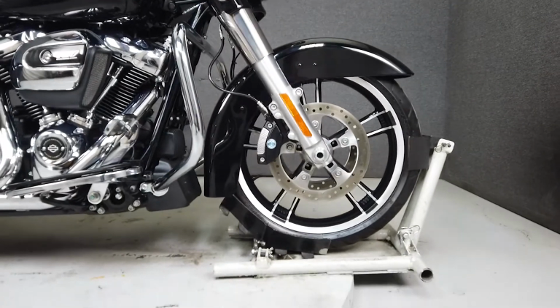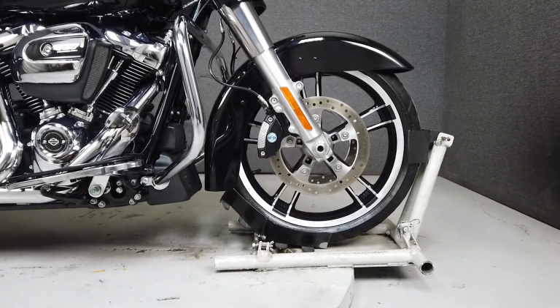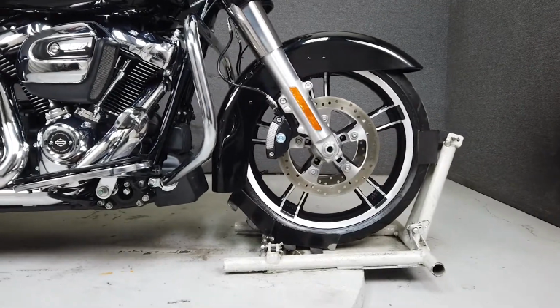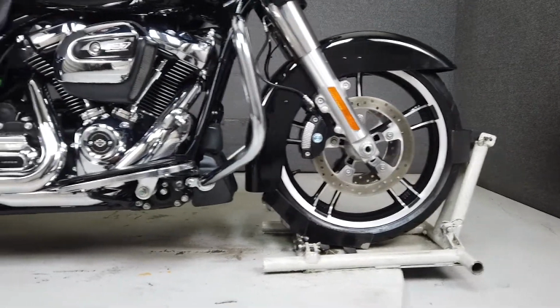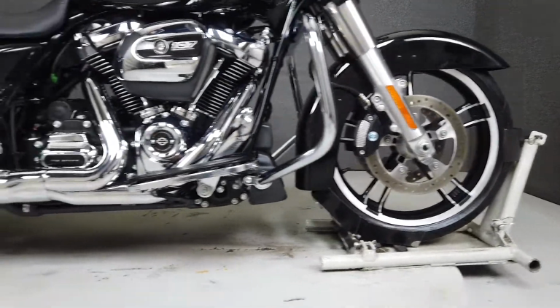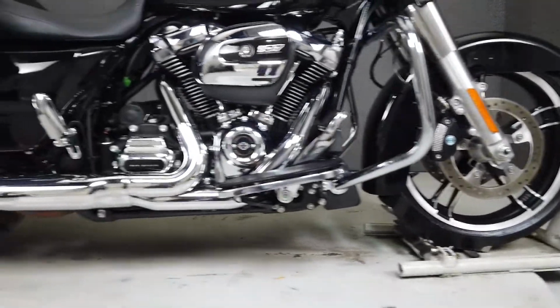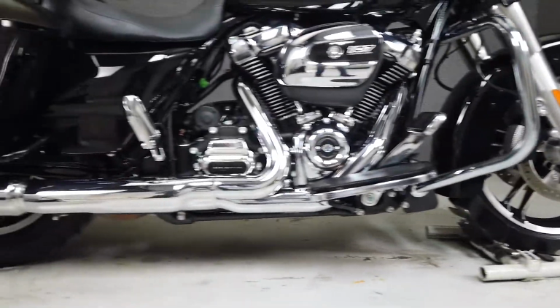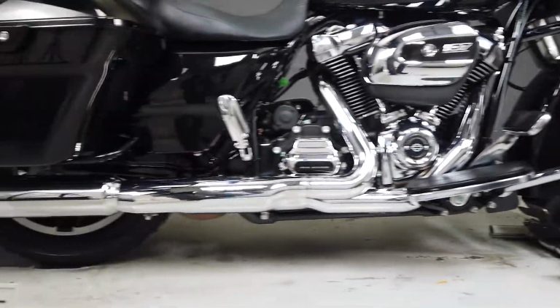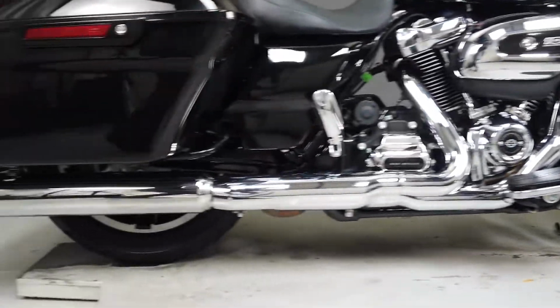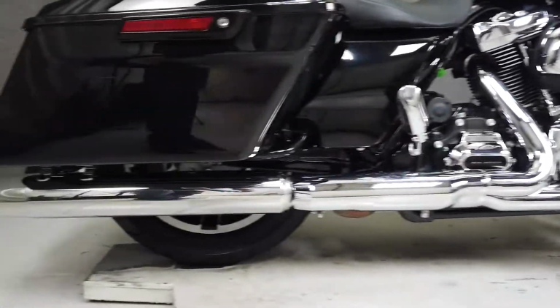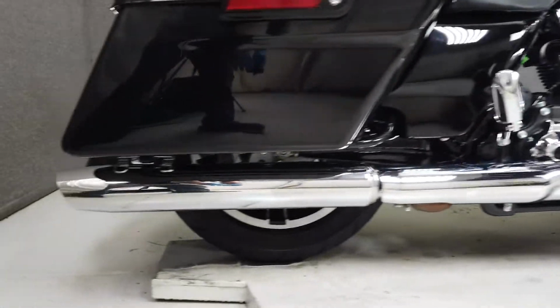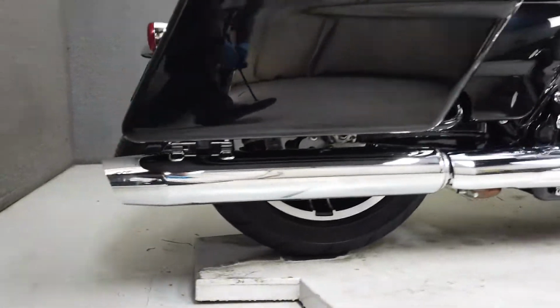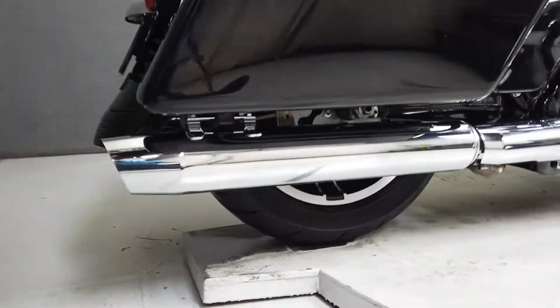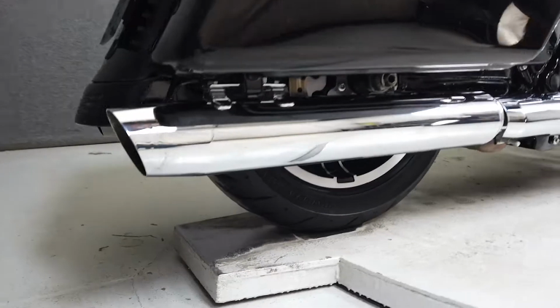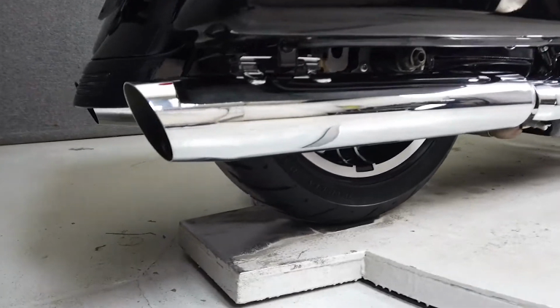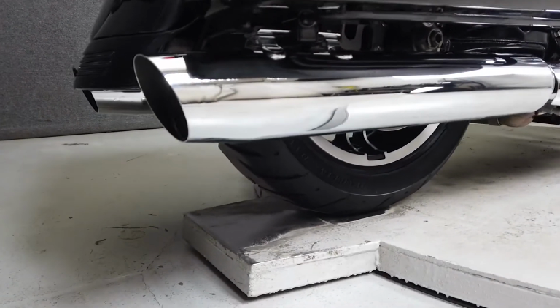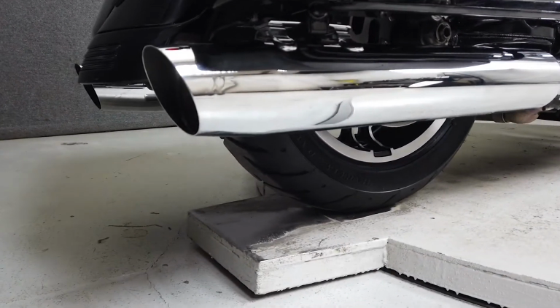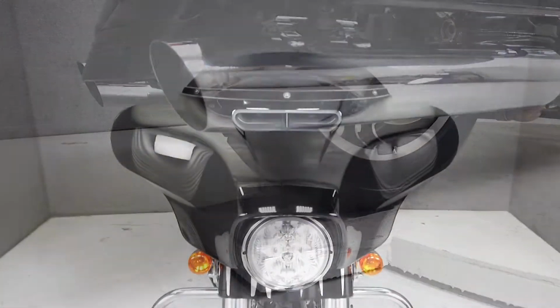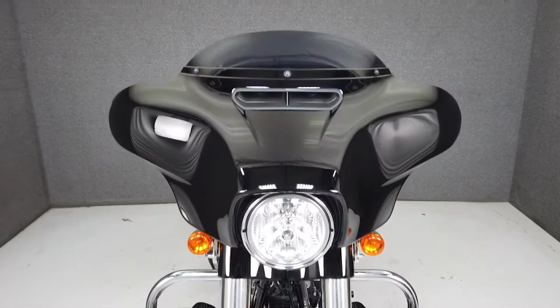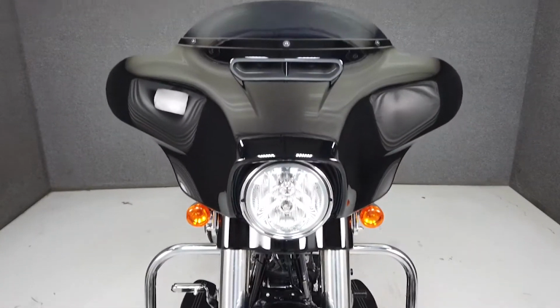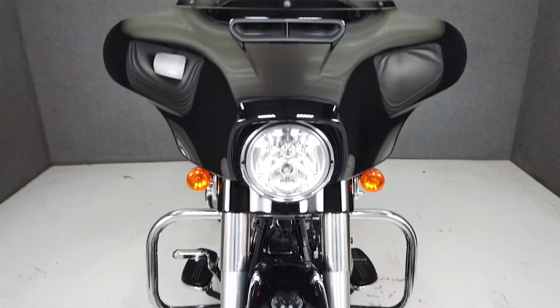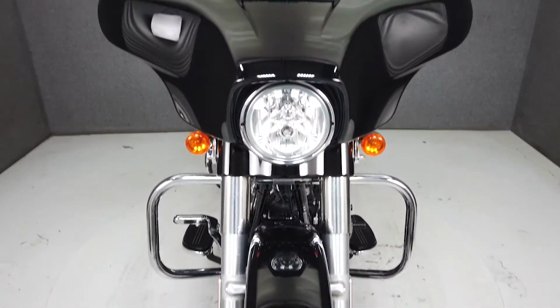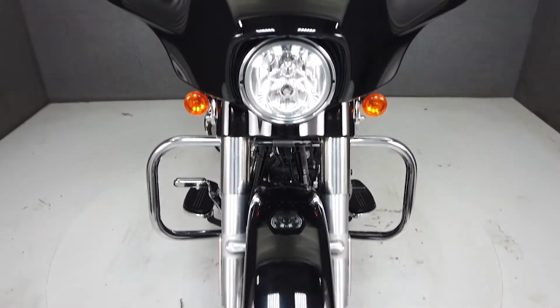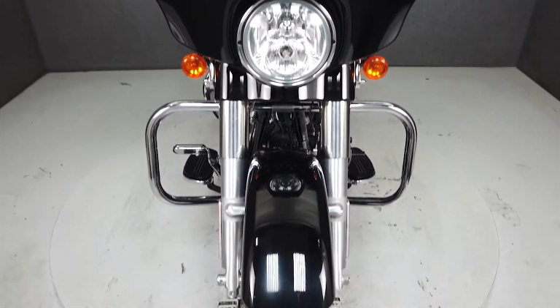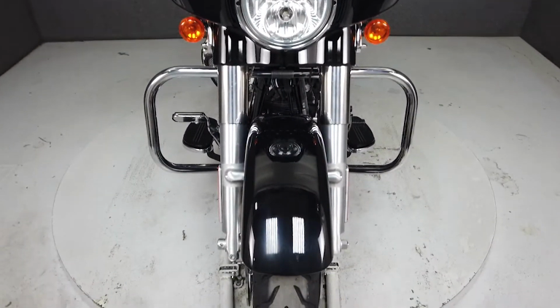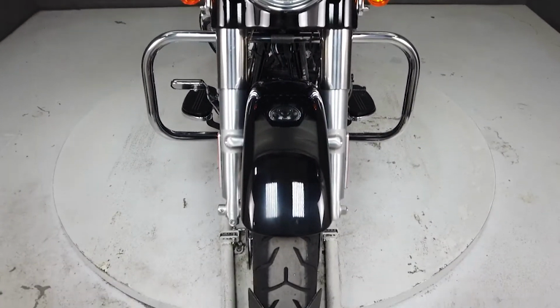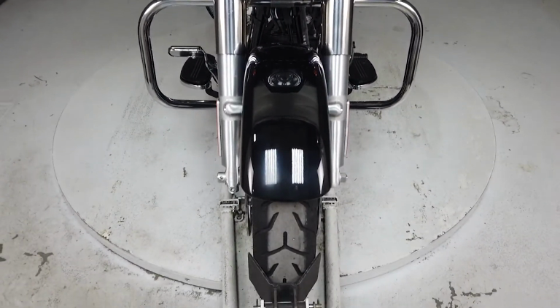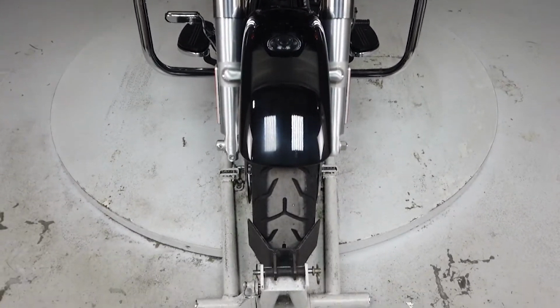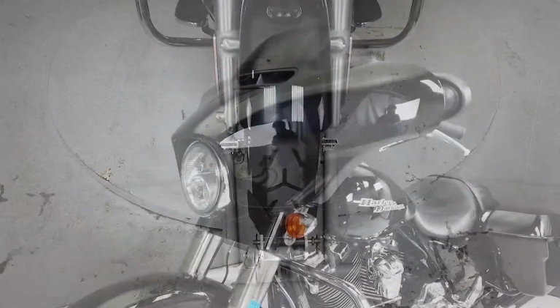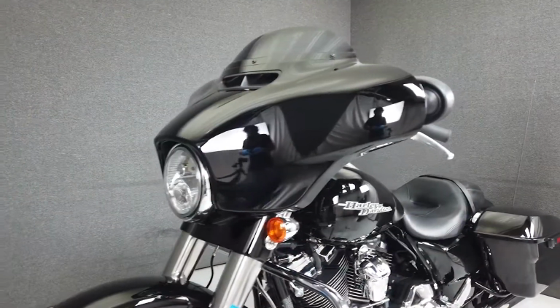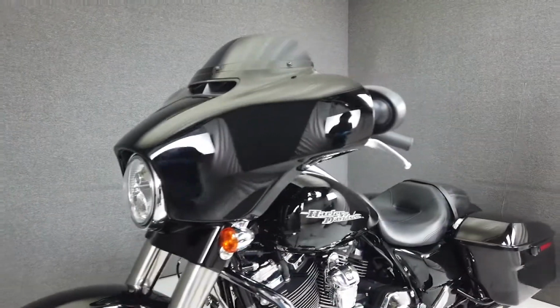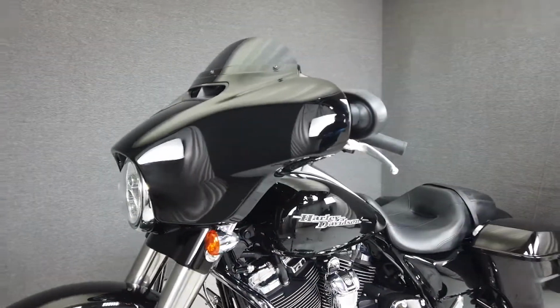Long a fan favorite, the Street Glide Special is an iconic motorcycle in the American Touring class. Powered by a 107 cubic inch V-twin engine with a 6-speed transmission, the Street Glide produces 111 foot-pounds of low-end torque.